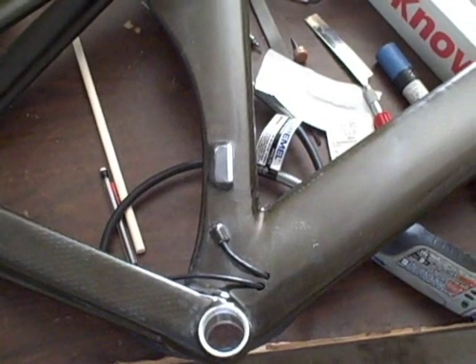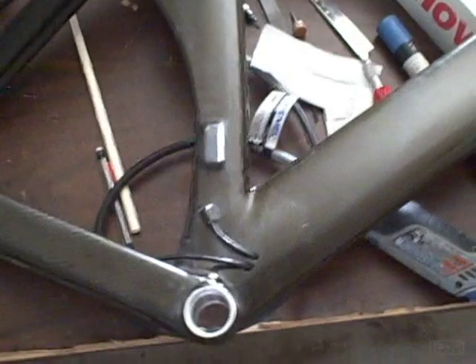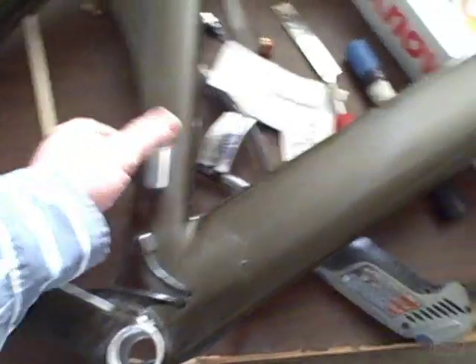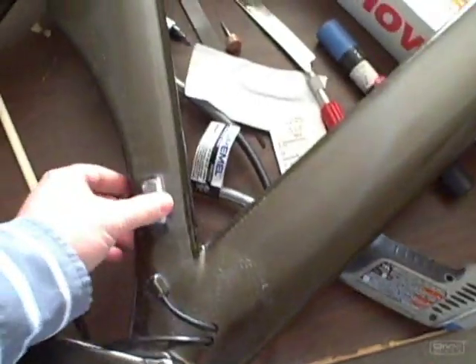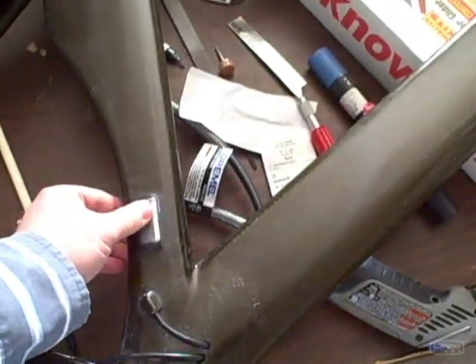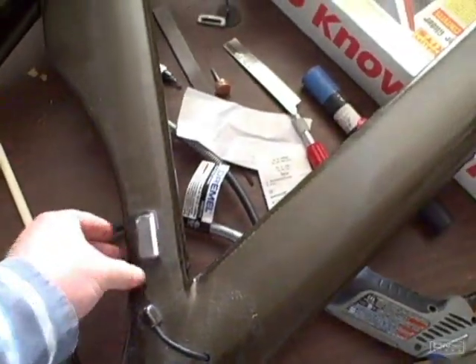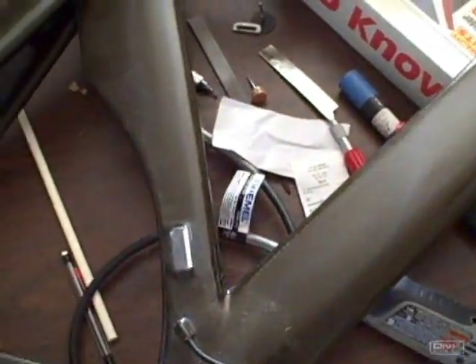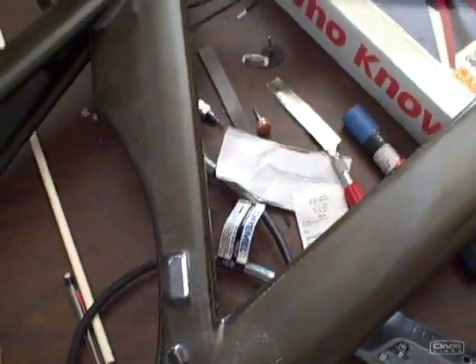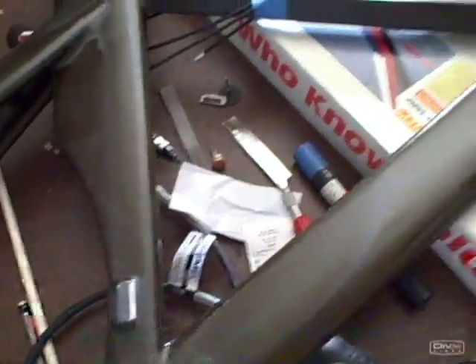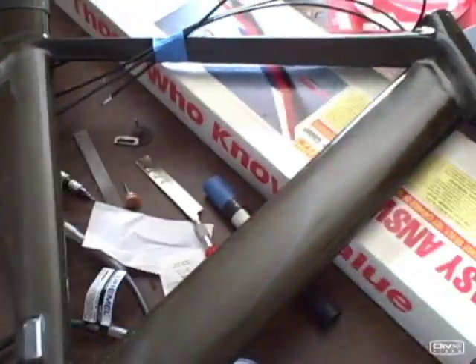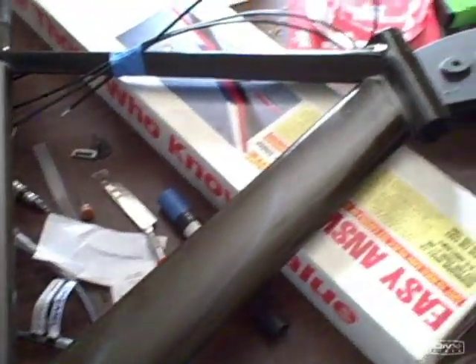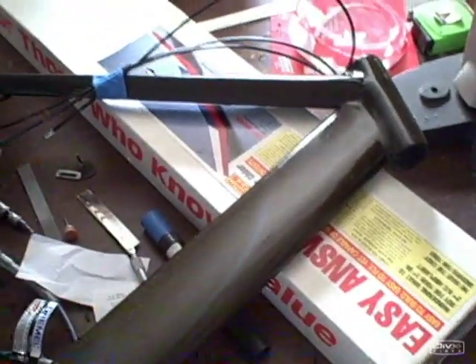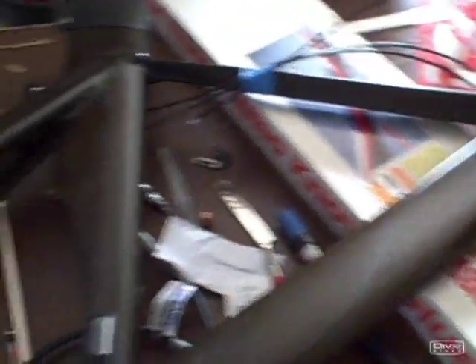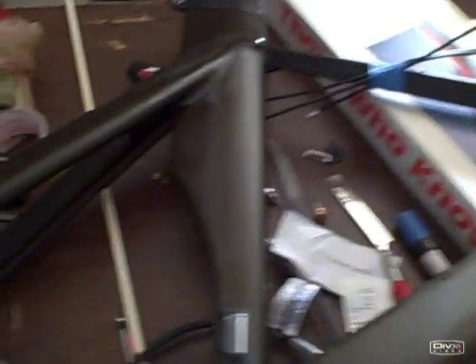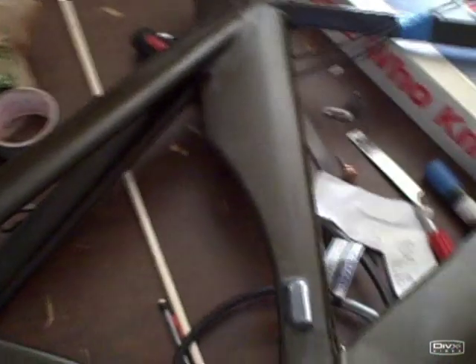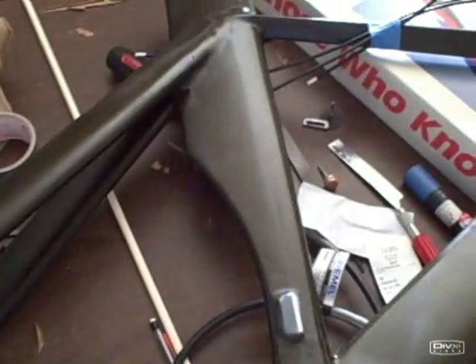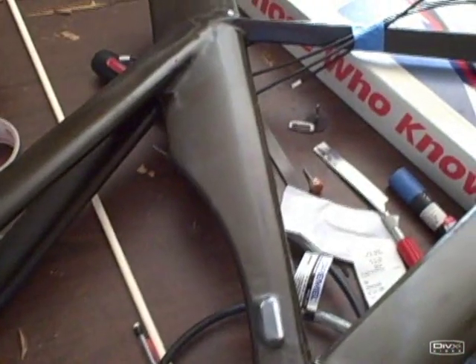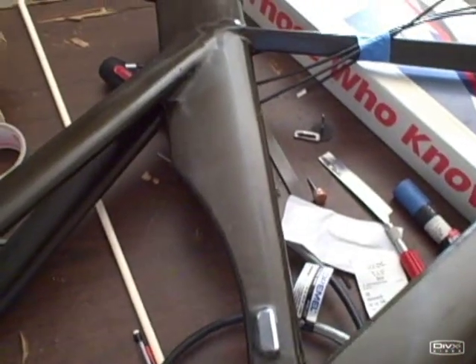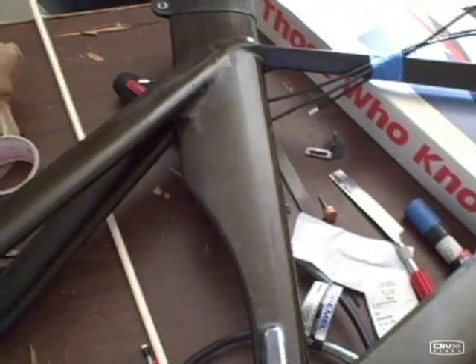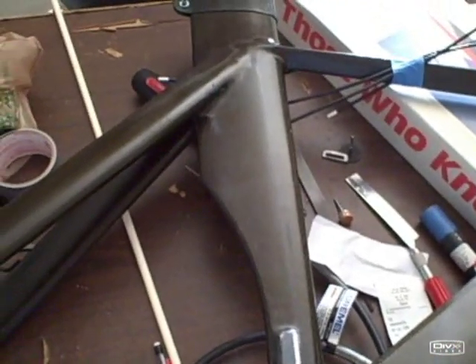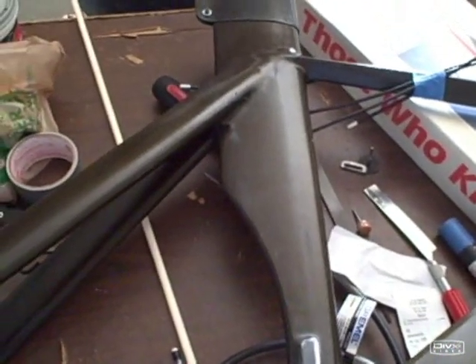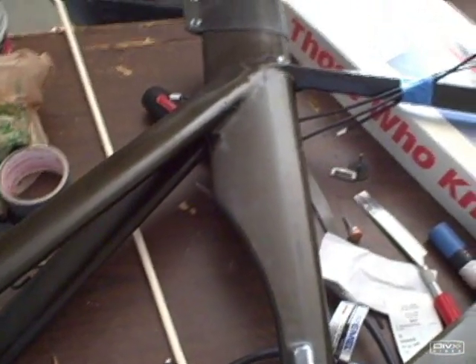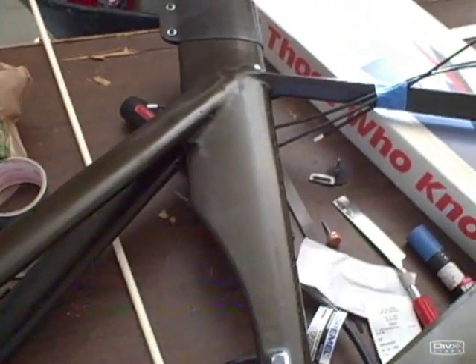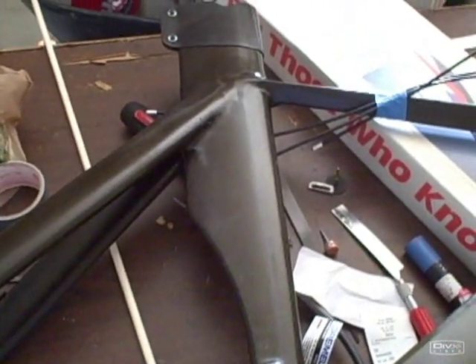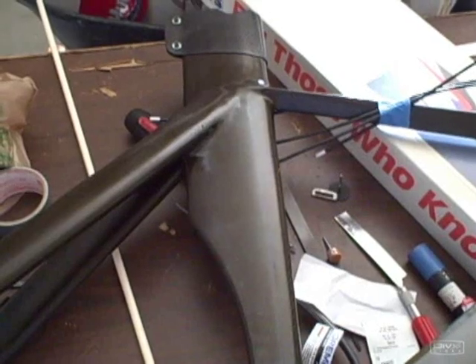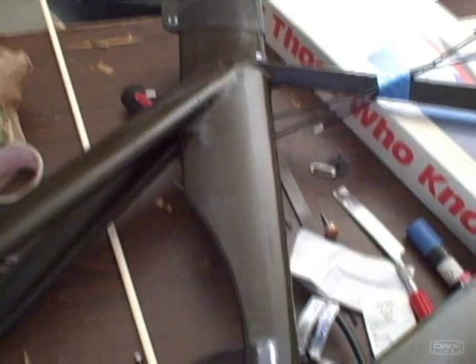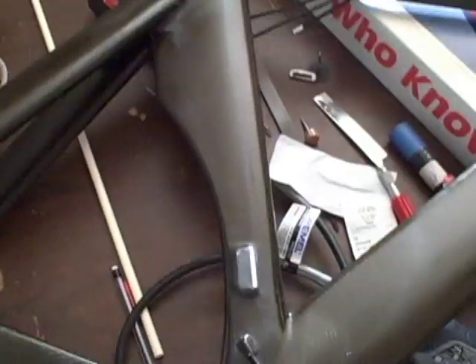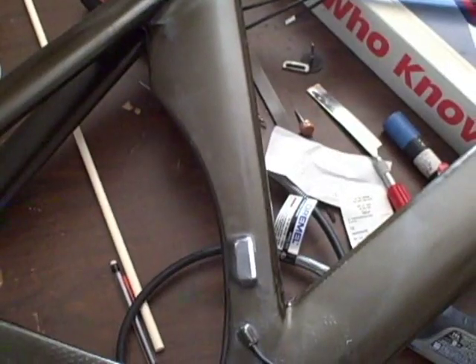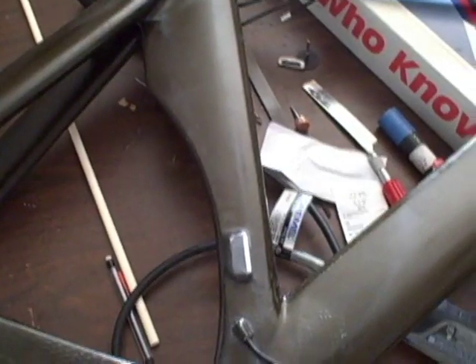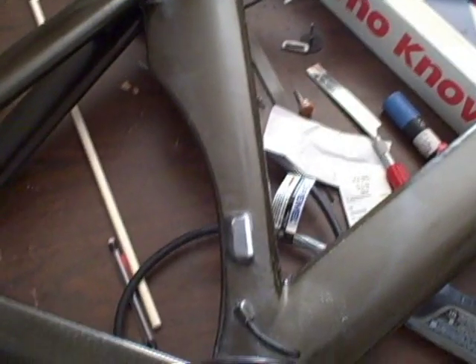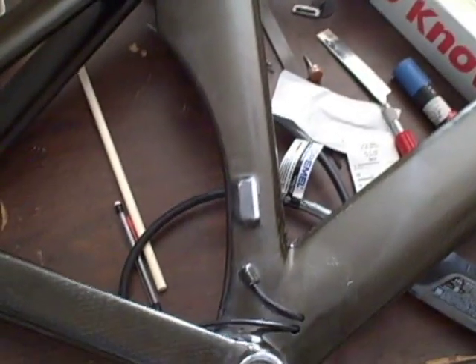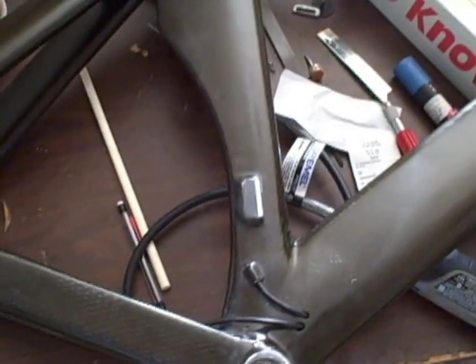Hey everyone, it's been a while since I've posted anything. This is the carbon fiber bike project, as you all probably know if you're going through the site and watching the videos. This bike rides pretty nice.